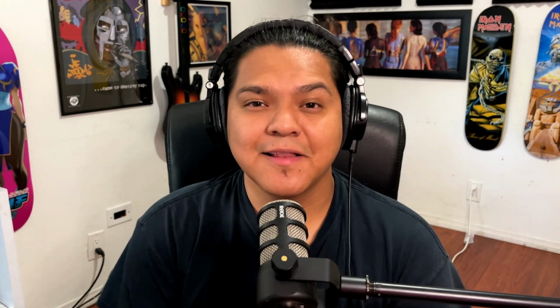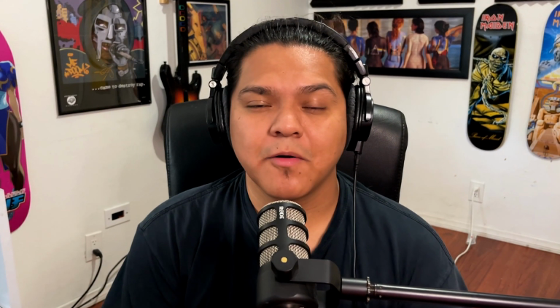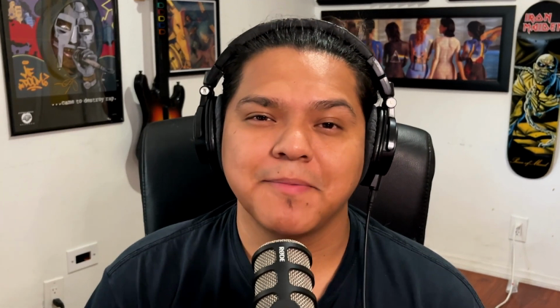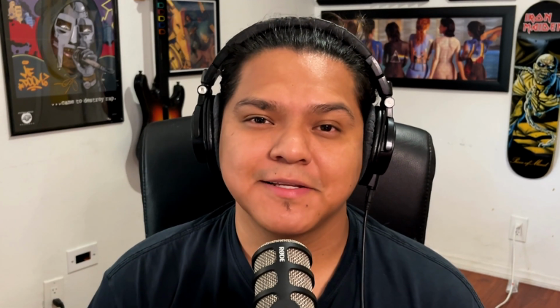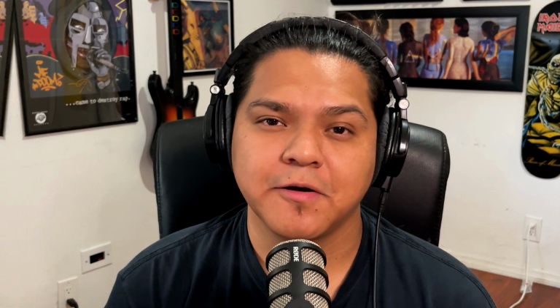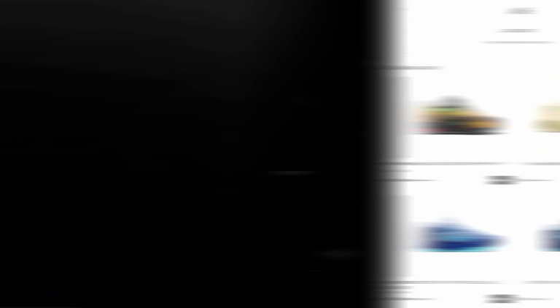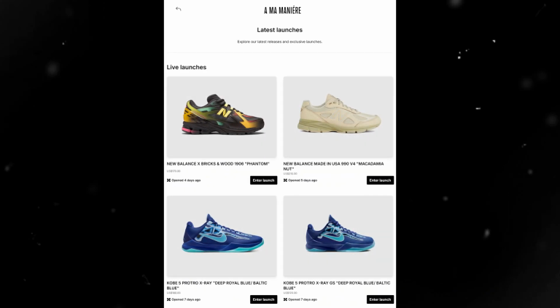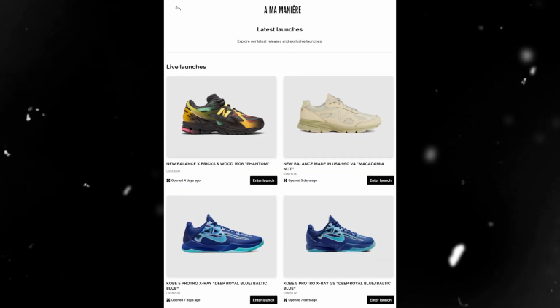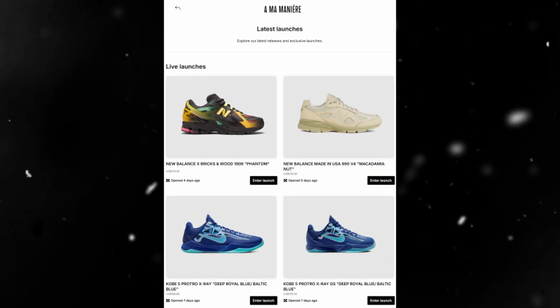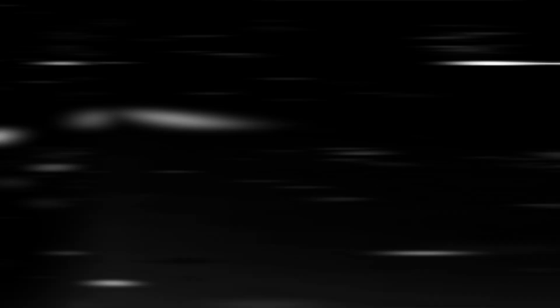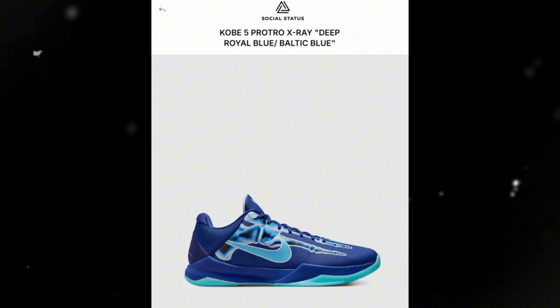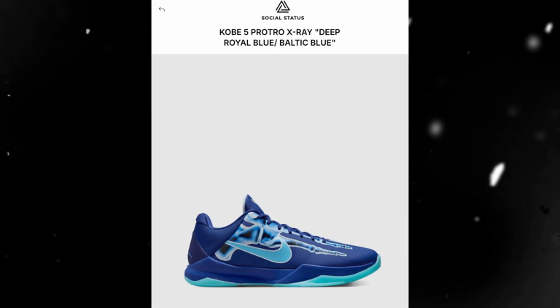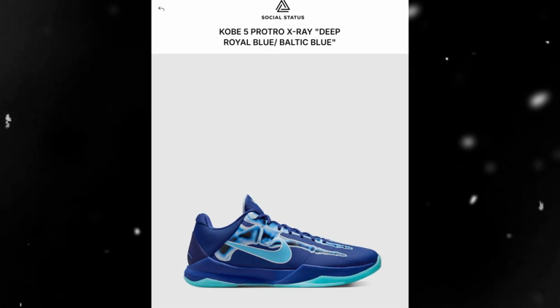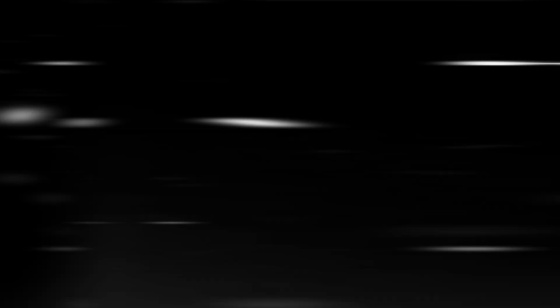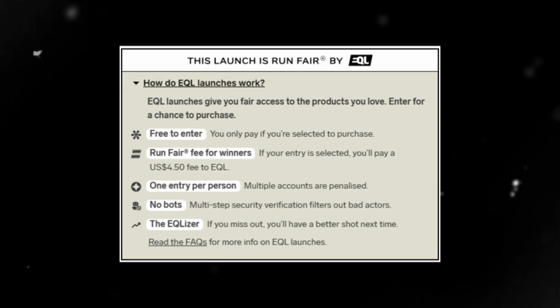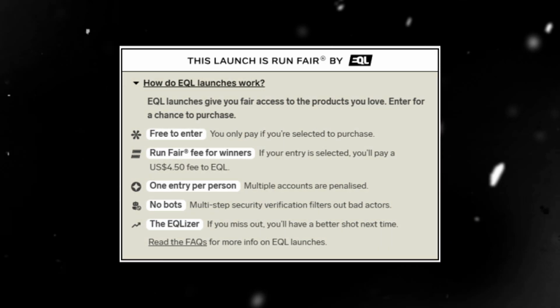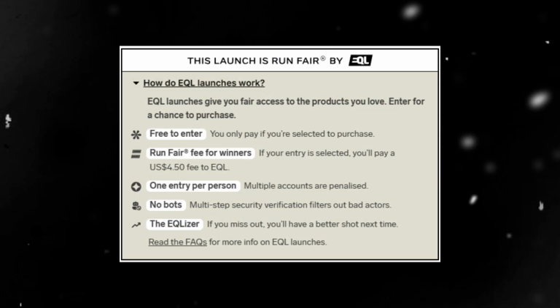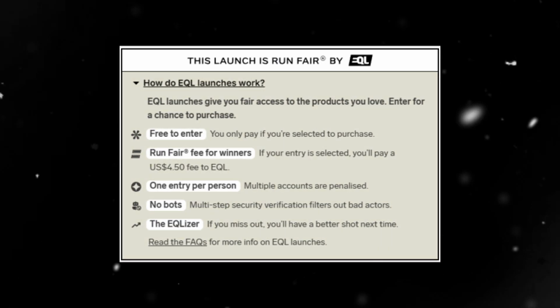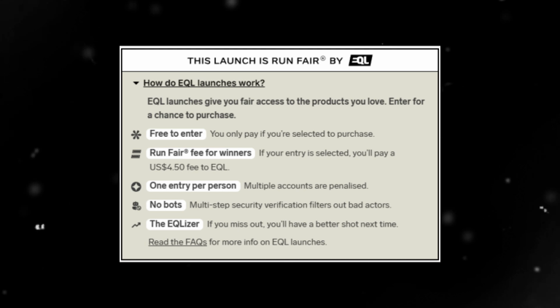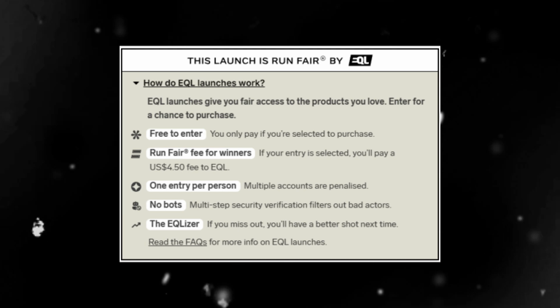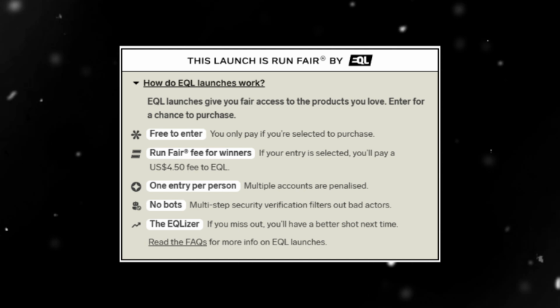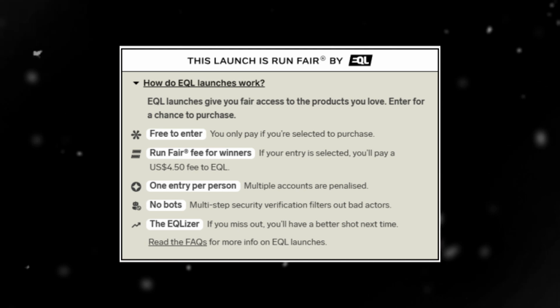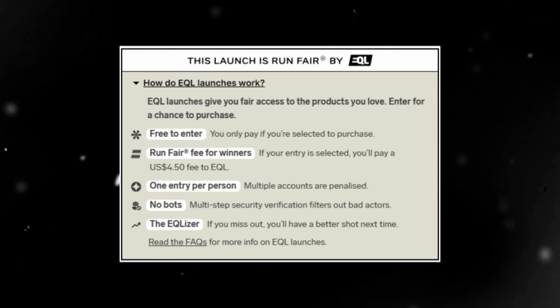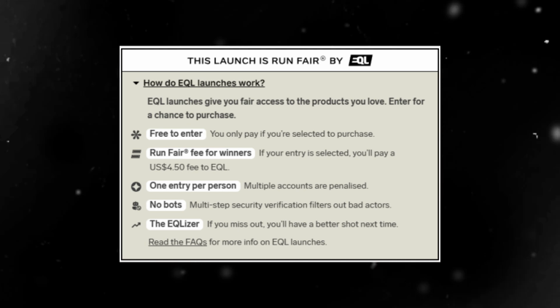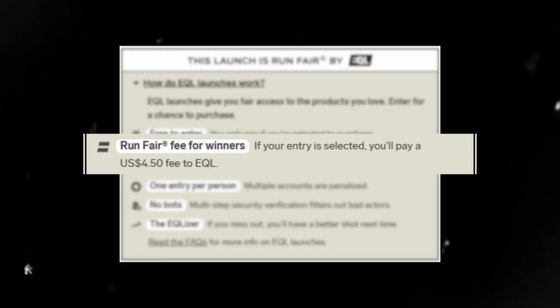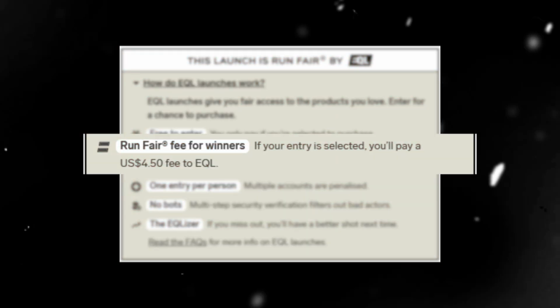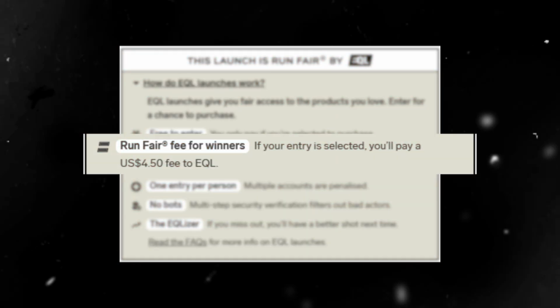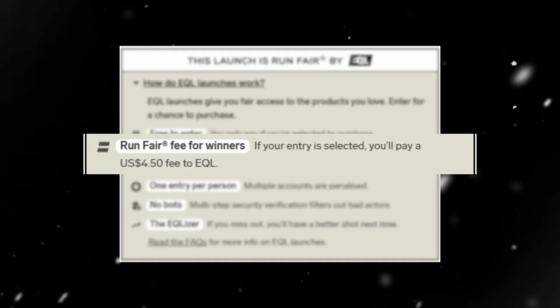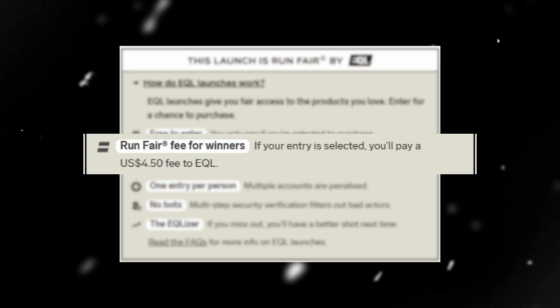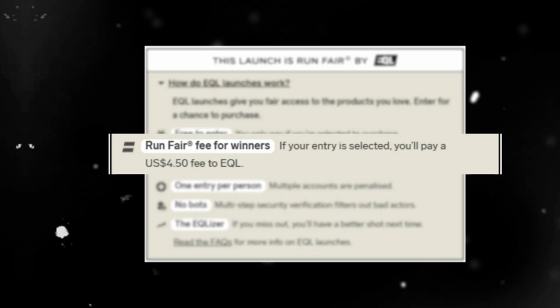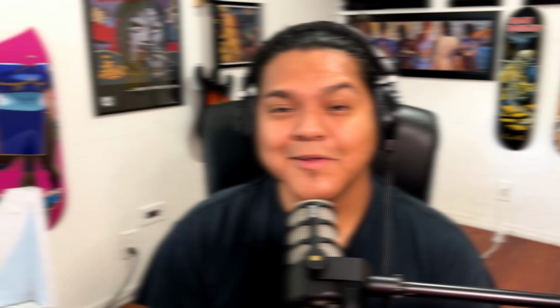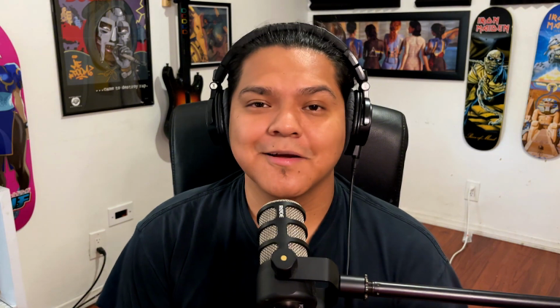Now let's talk about where's the best place to secure your pair. Both Alma Manier and Social Status are hosting Equal launches on their websites. All you need to do is create a free Equal account and join the raffle. If your entry is selected, however, you will be charged an added fee of $4.50.